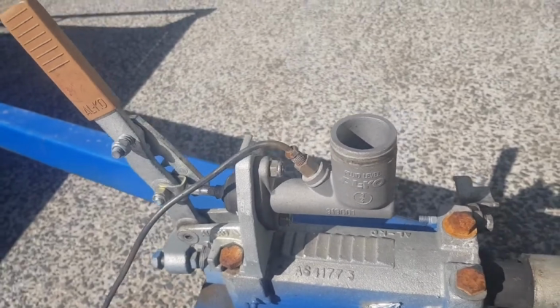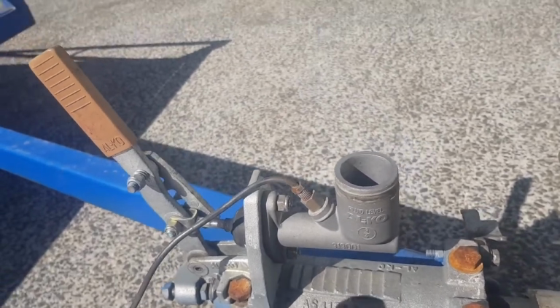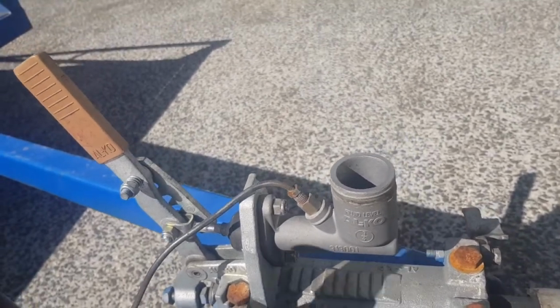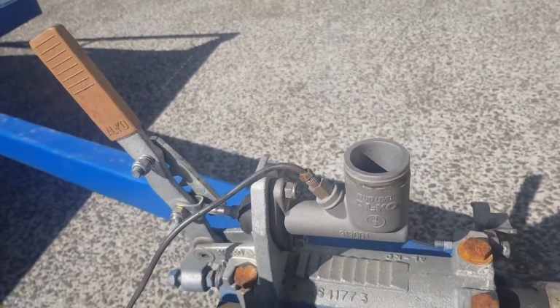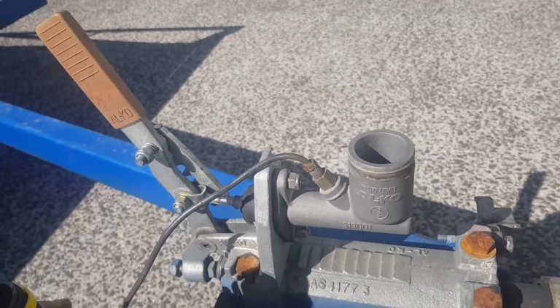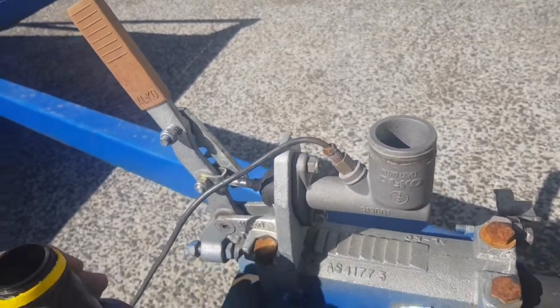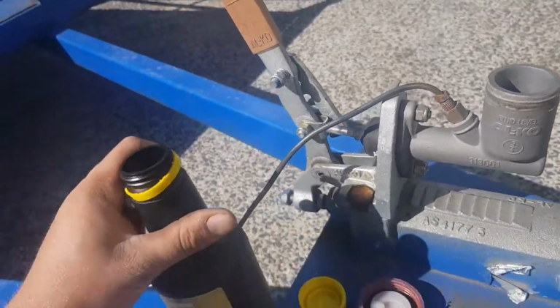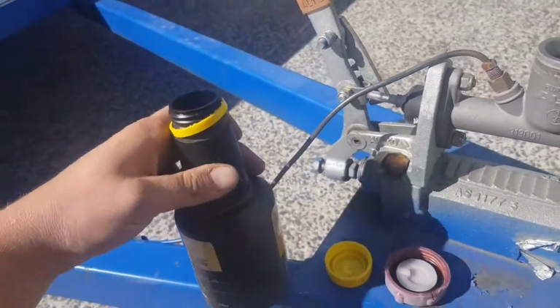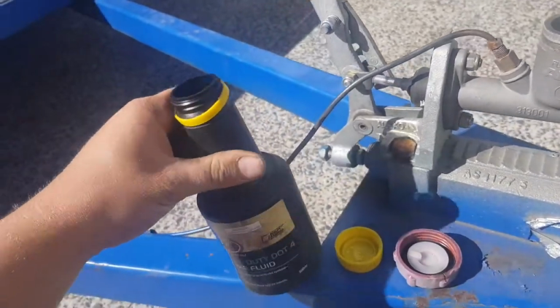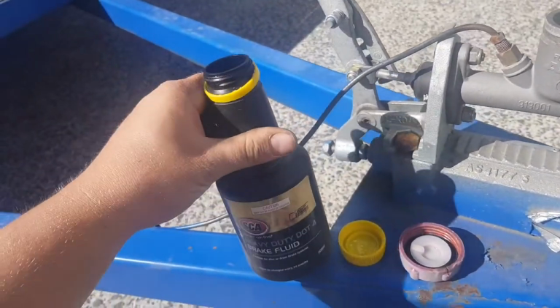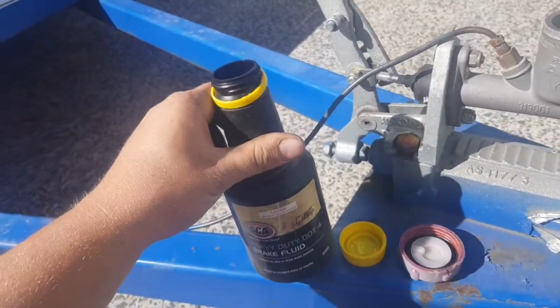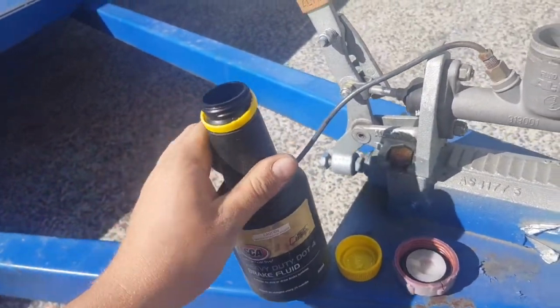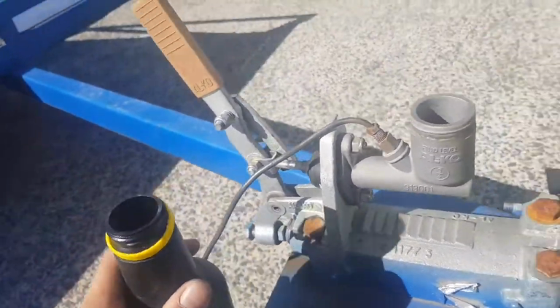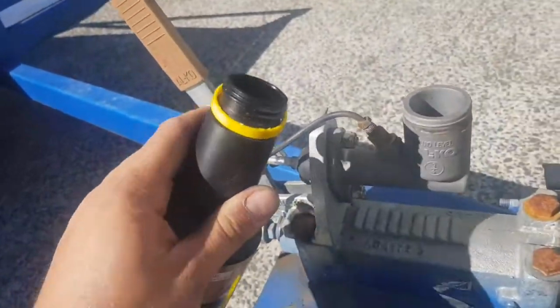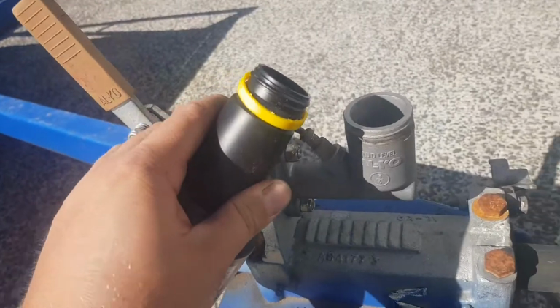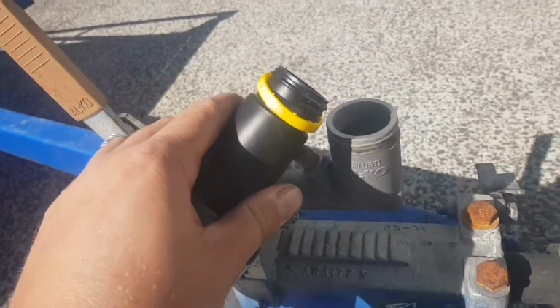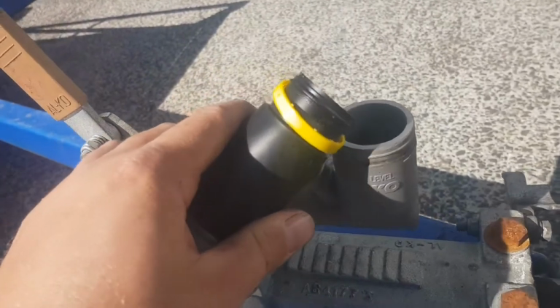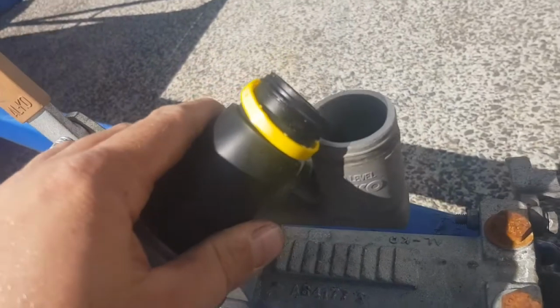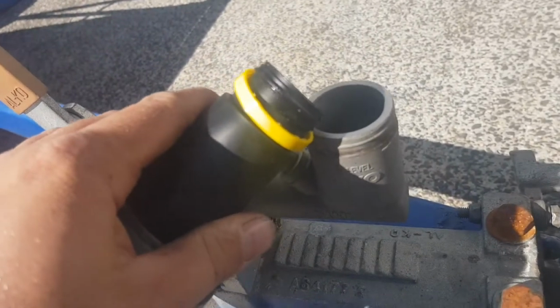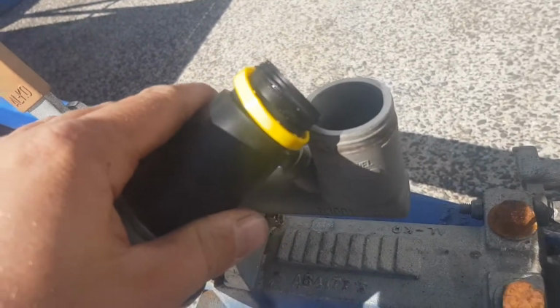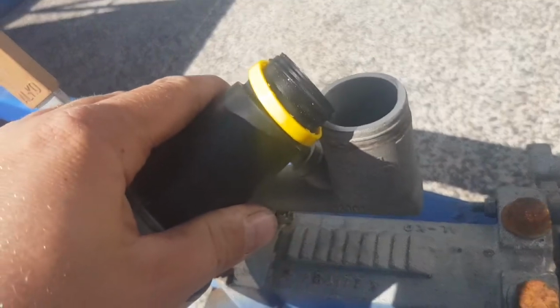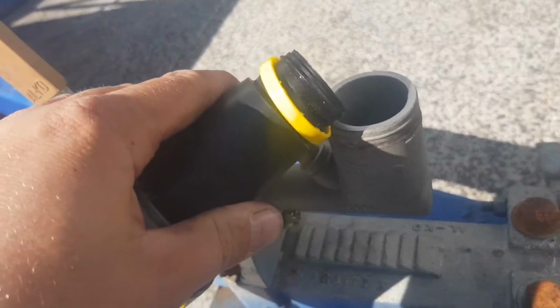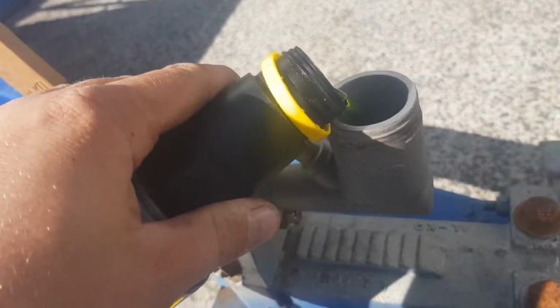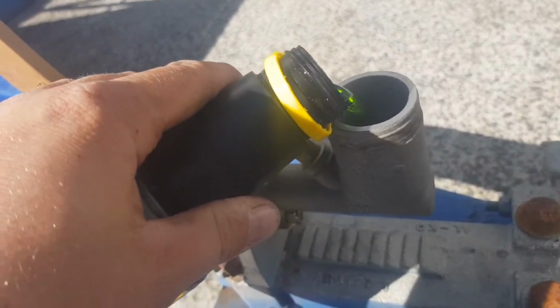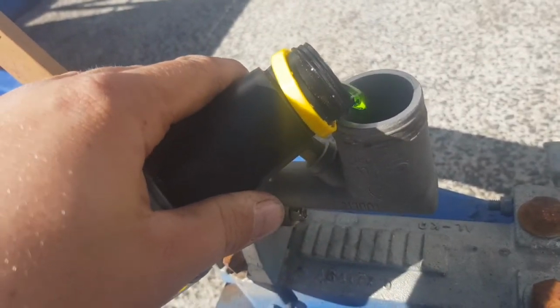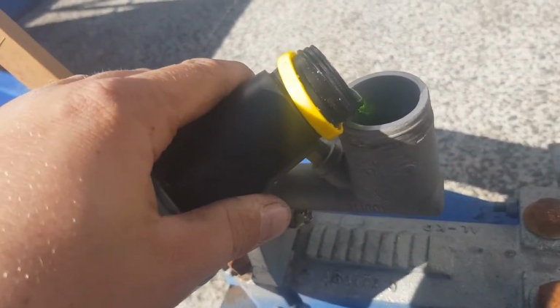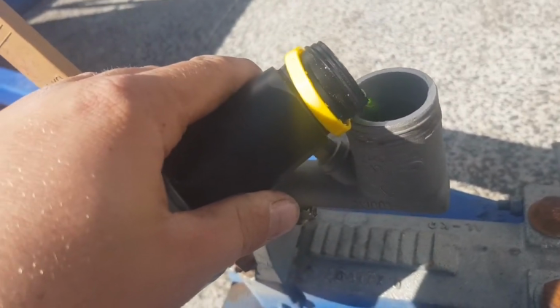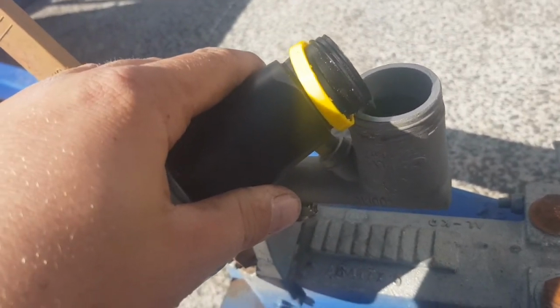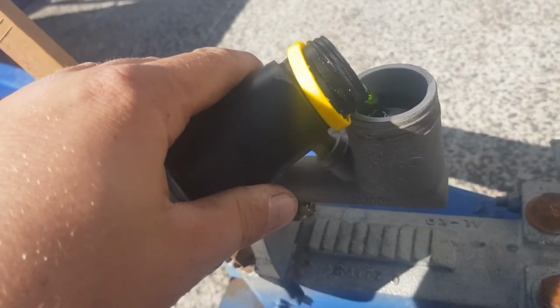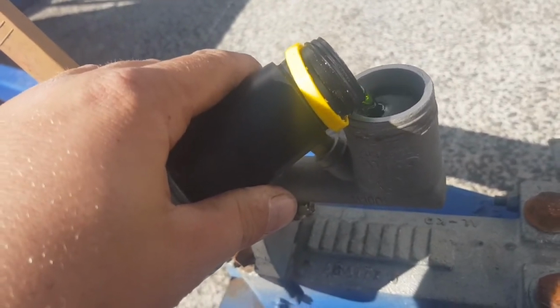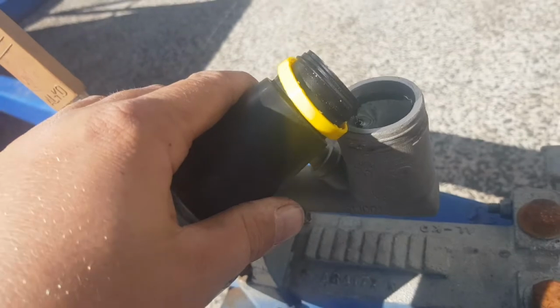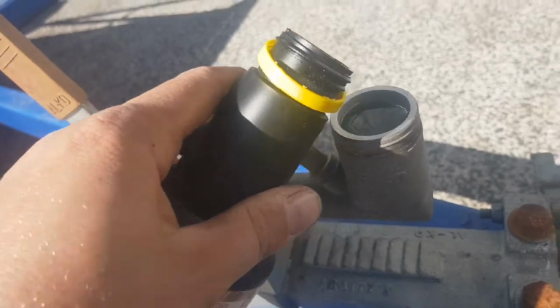A little bit of fresh heavy duty DOT 4. Get that in there without the wind blowing it all over us.